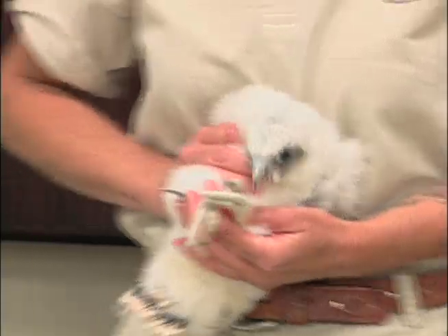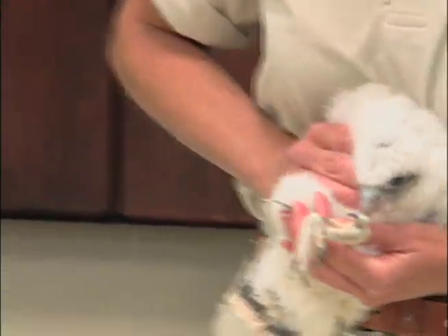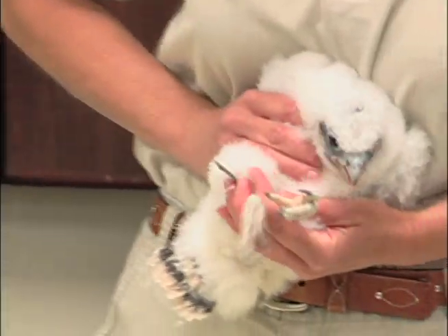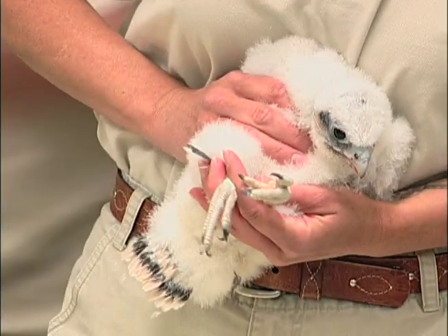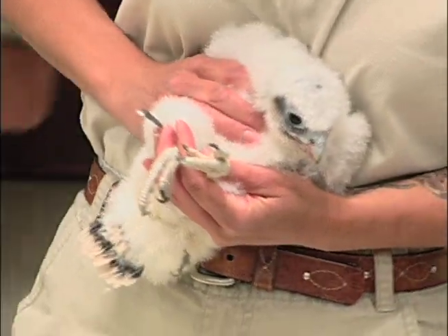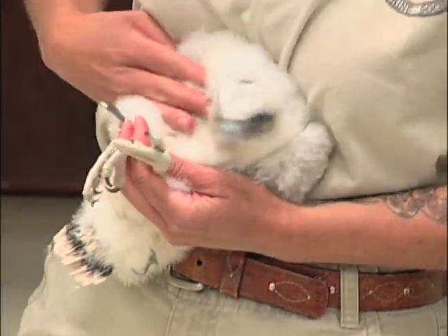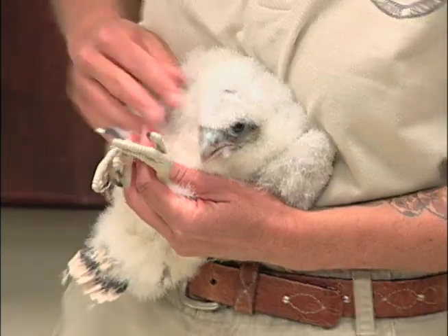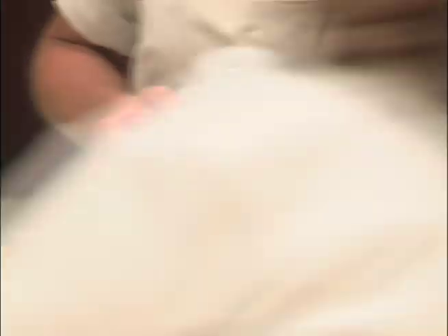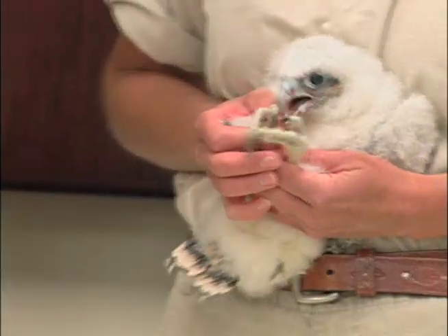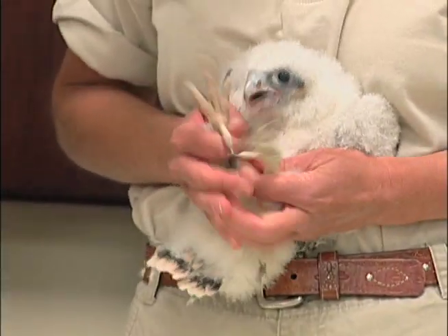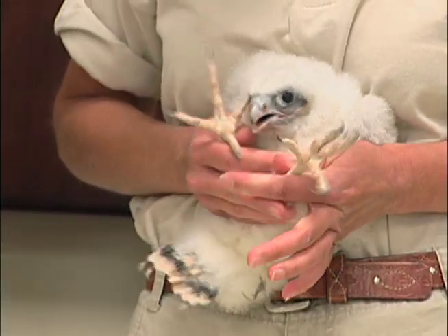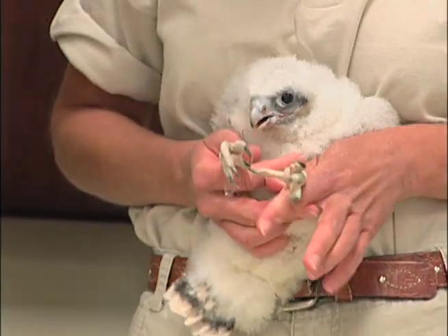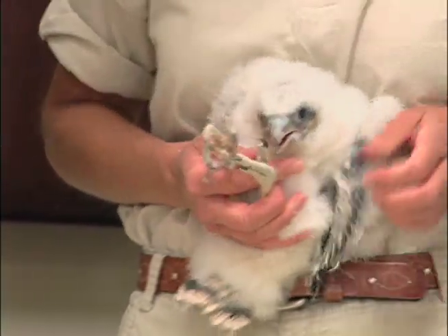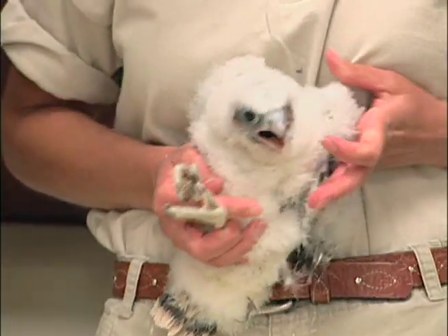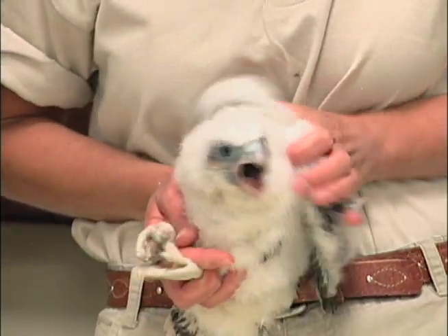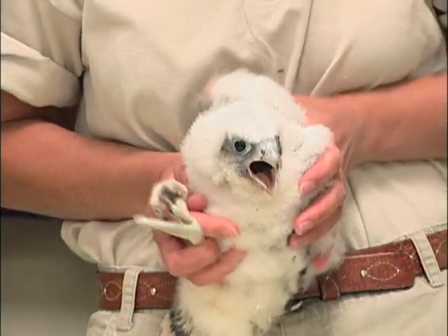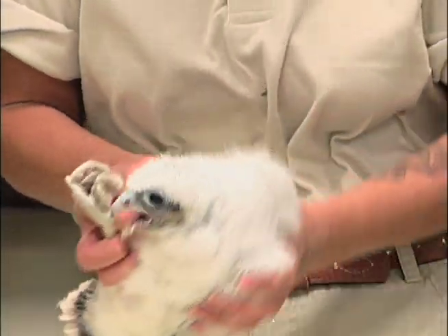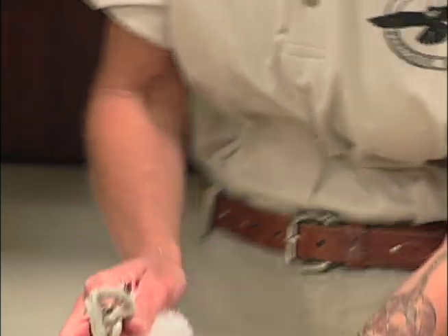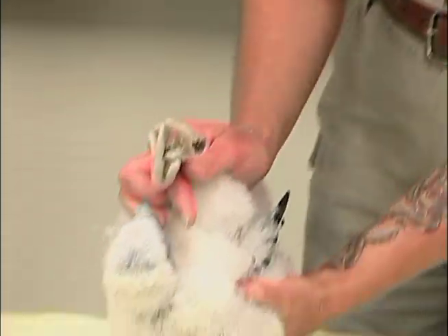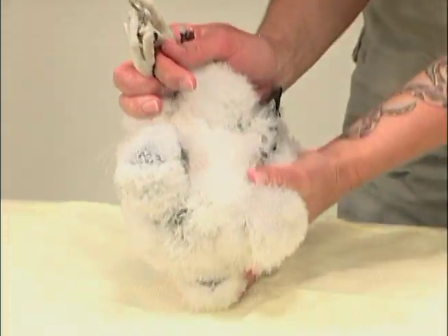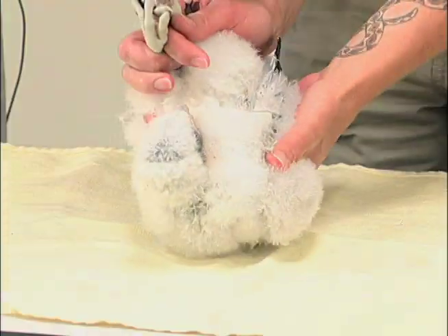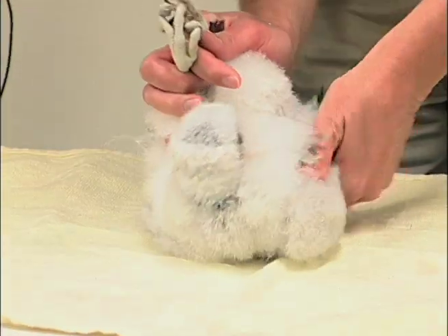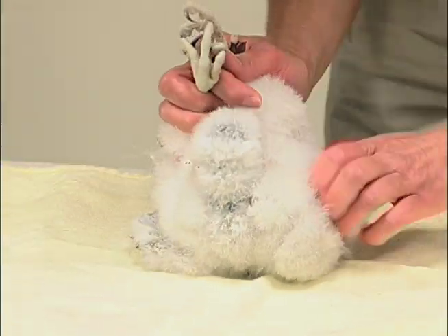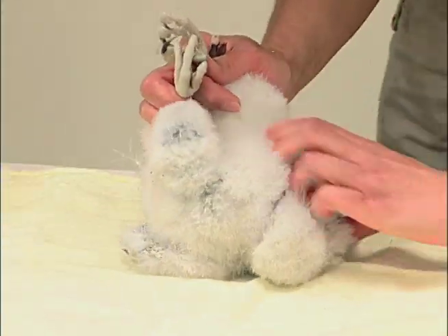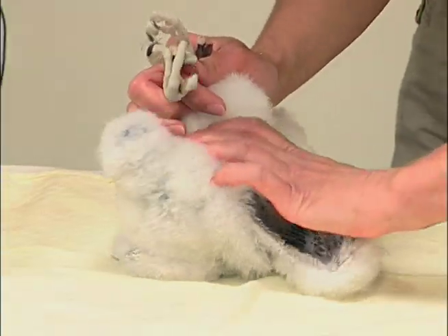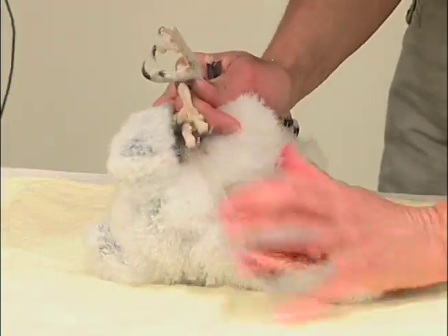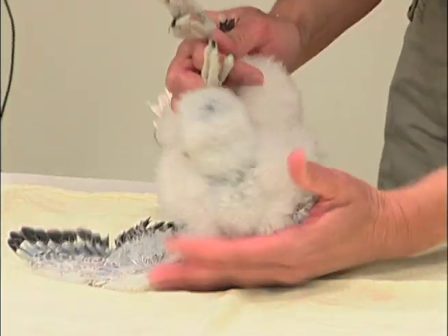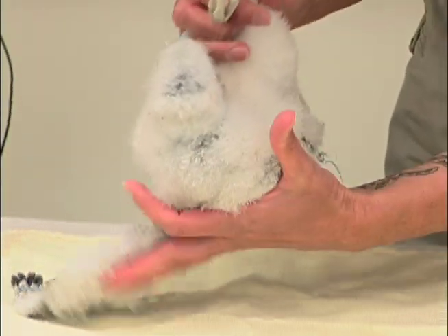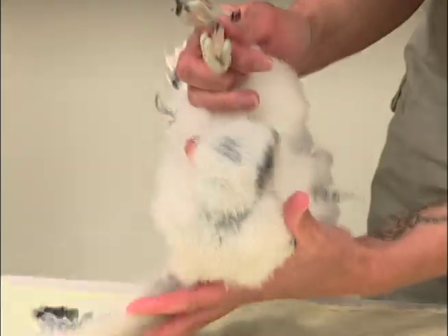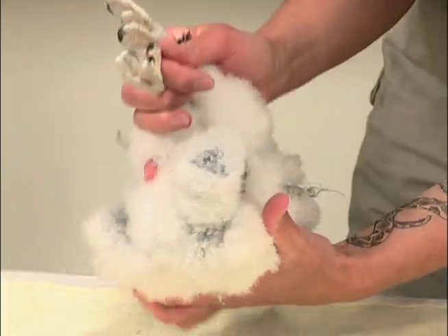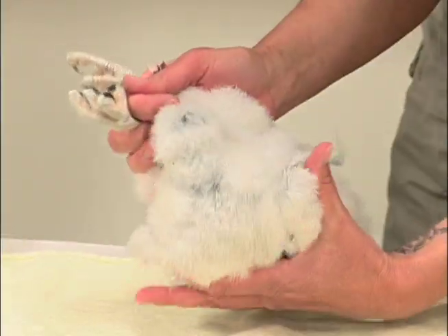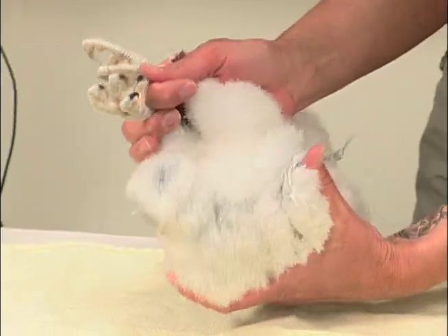Peregrine falcons disappeared from the upper Midwest in the early 1960s. They were exterminated completely by DDT. And the fact that we have peregrines here now is the result of the fact that we actively went about raising young birds in captivity and releasing them to the wild.